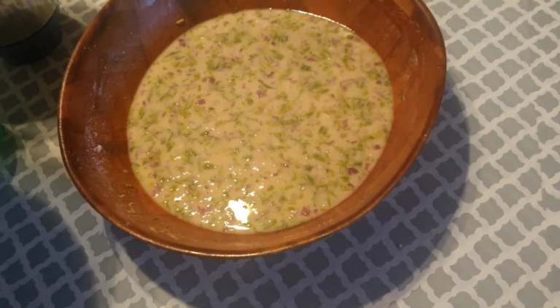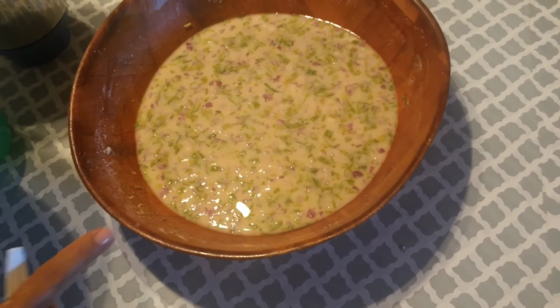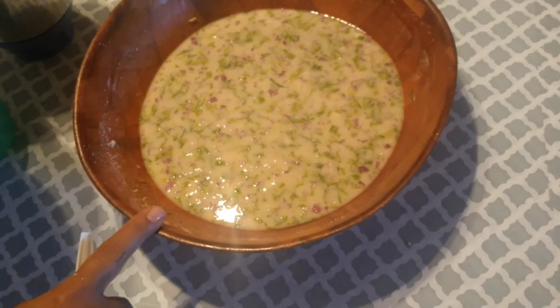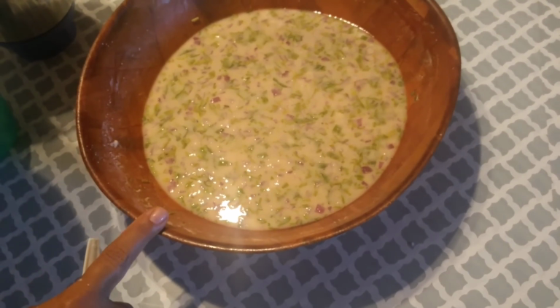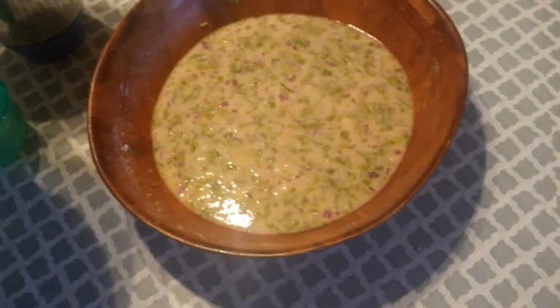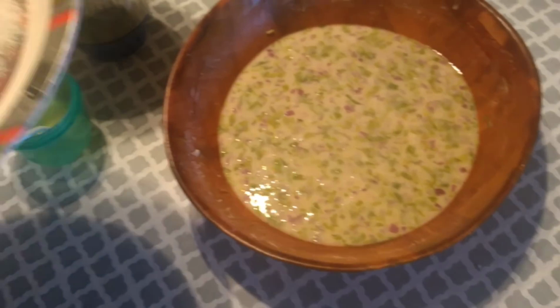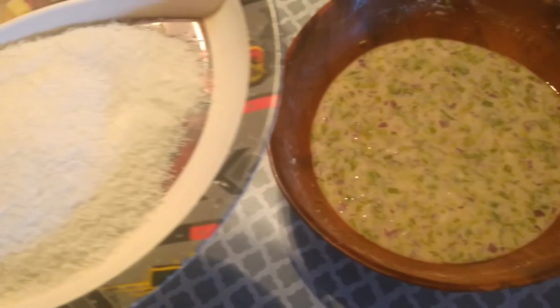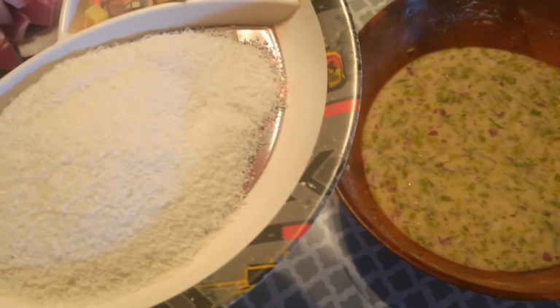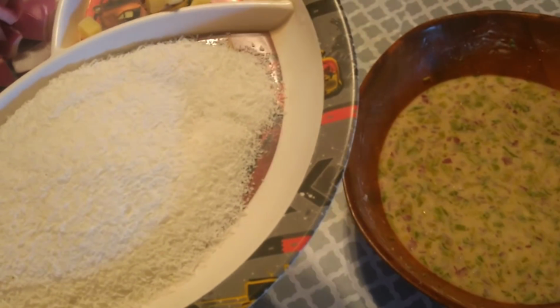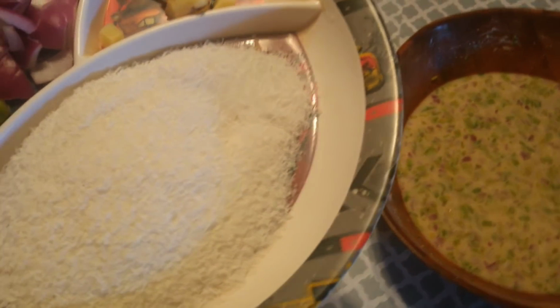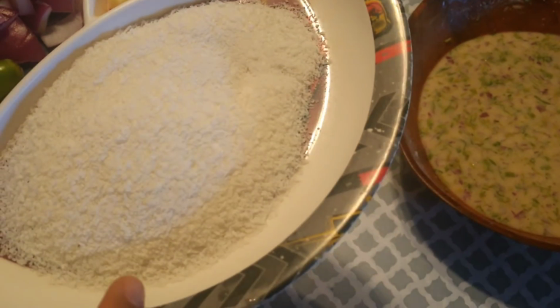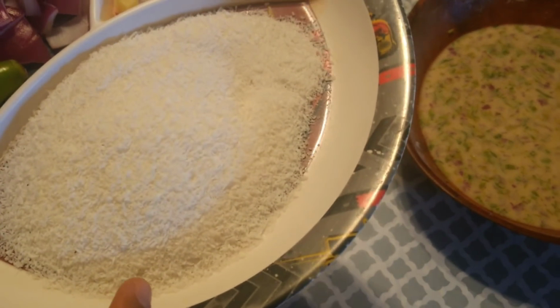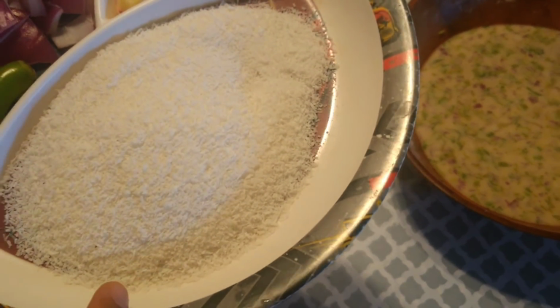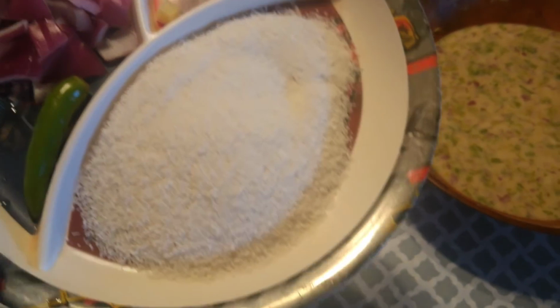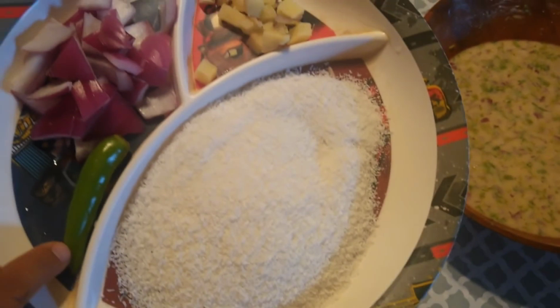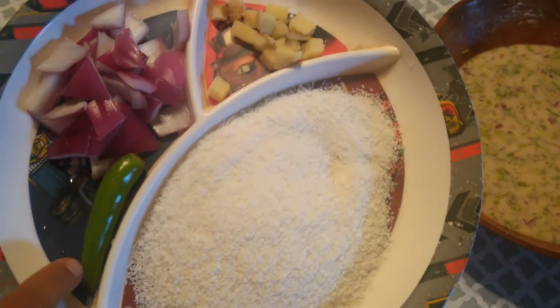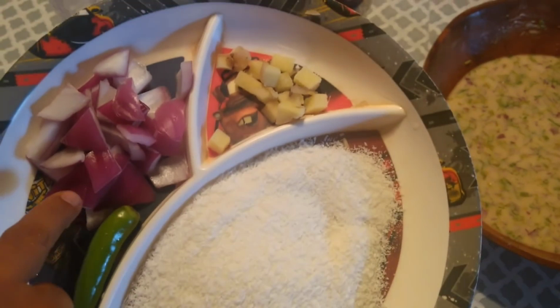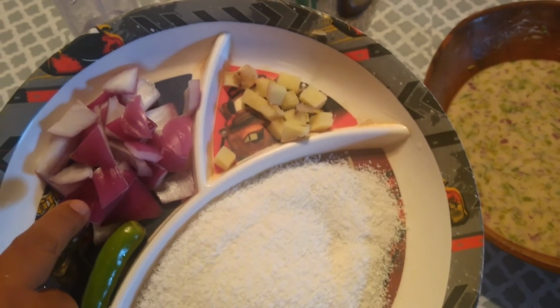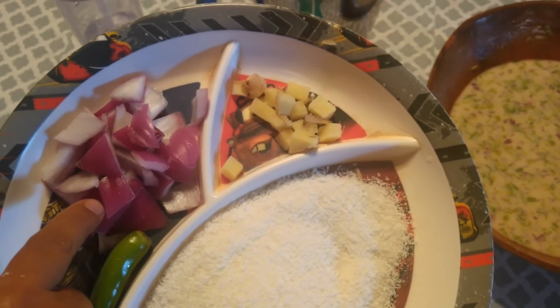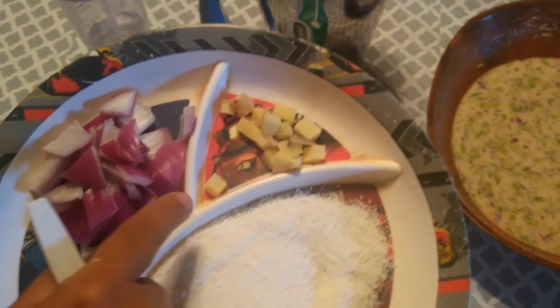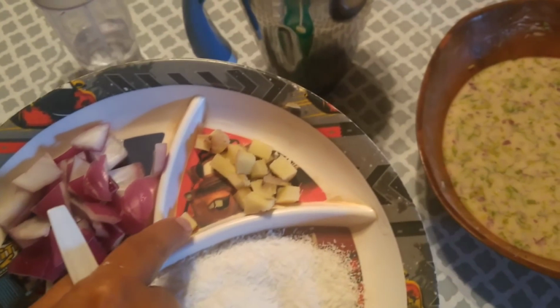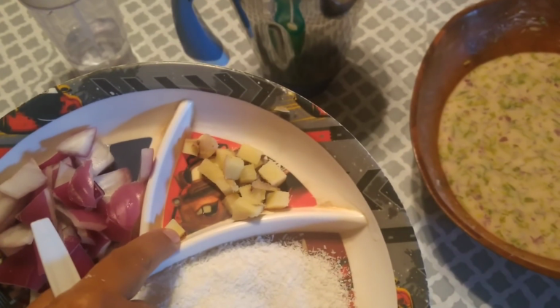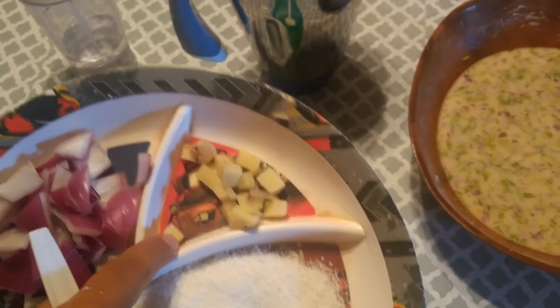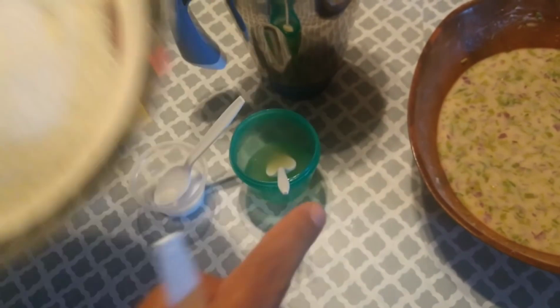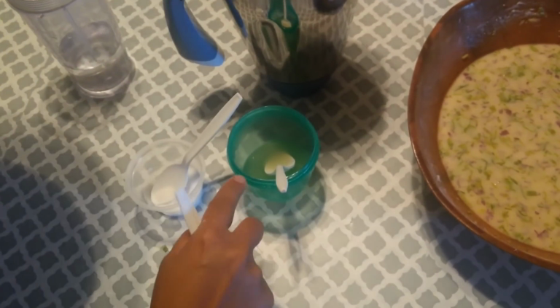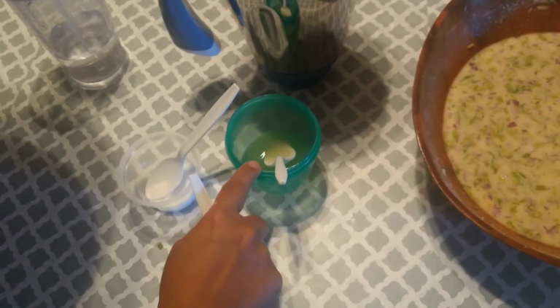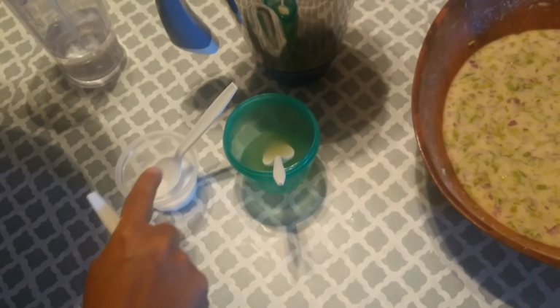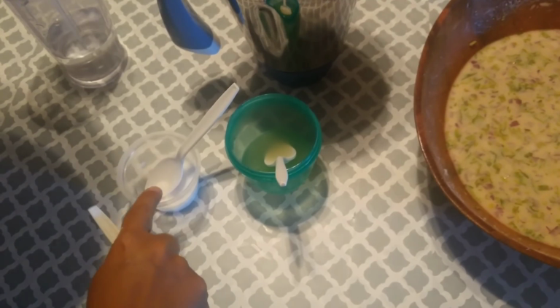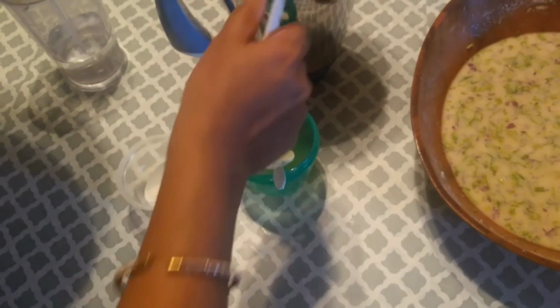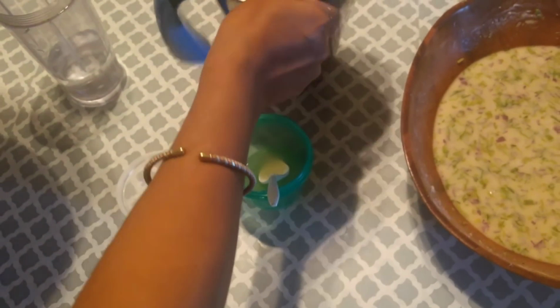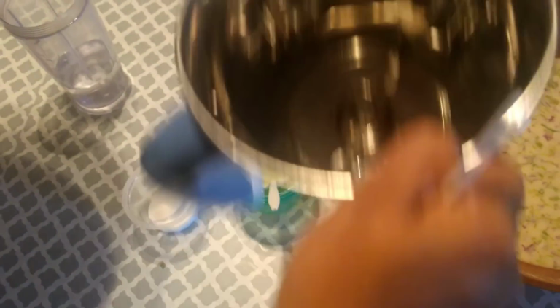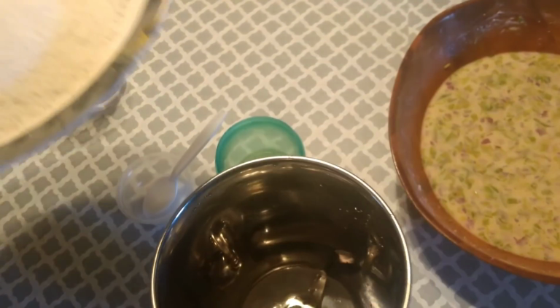While the batter is resting, I'm preparing coconut chutney. For that I have taken half cup of coconut powder, one green chili, one small piece of onion, one small piece of ginger, lemon juice, and salt.